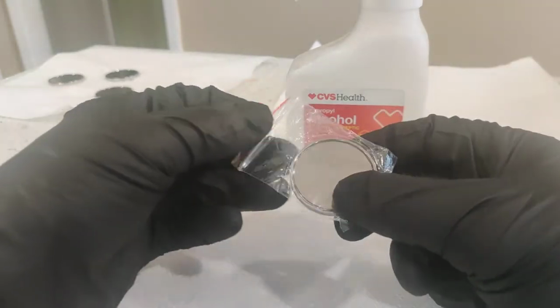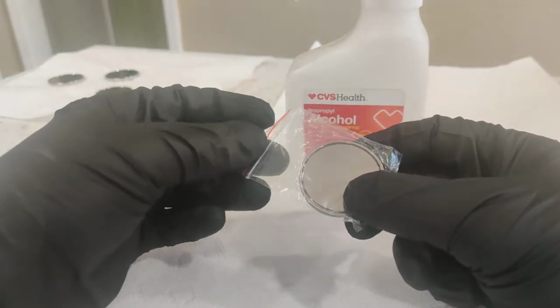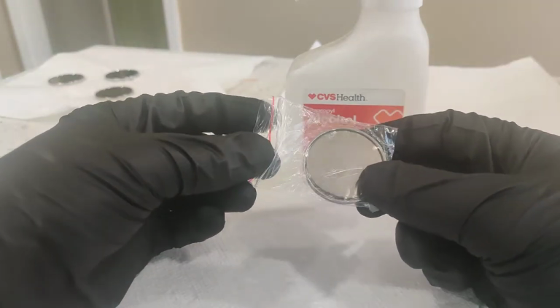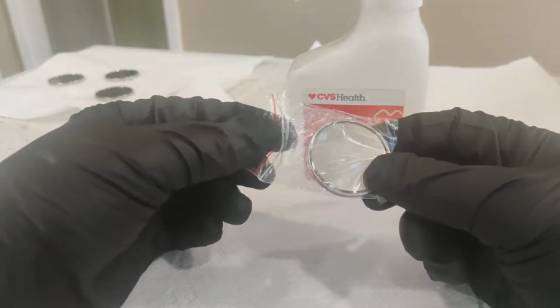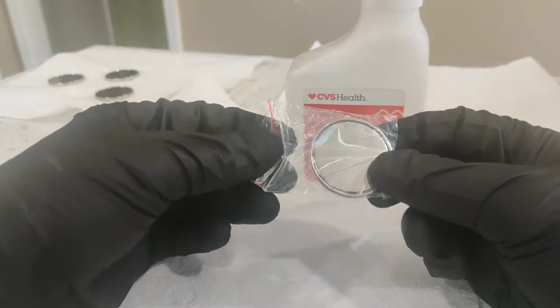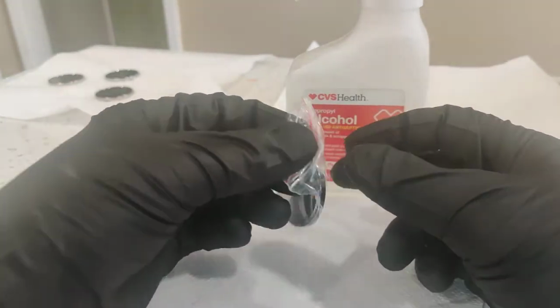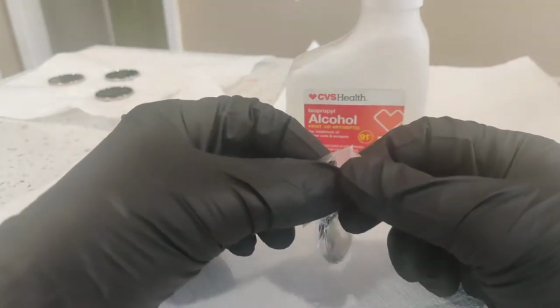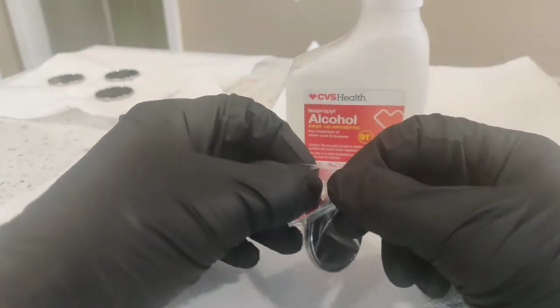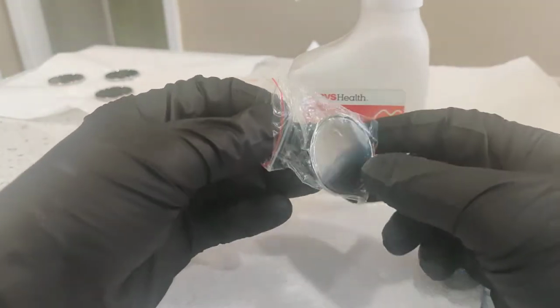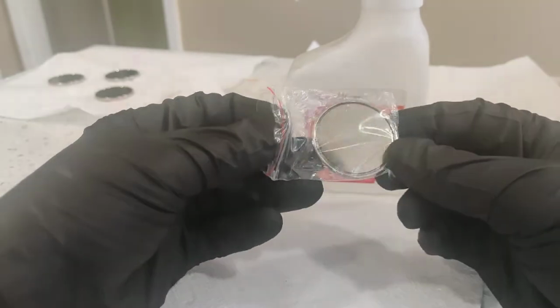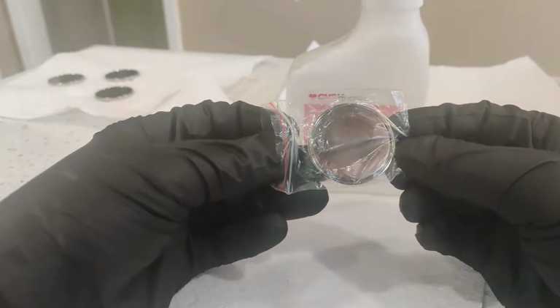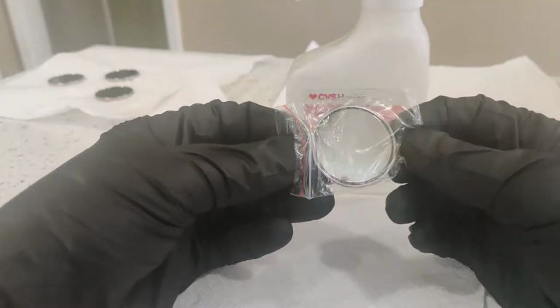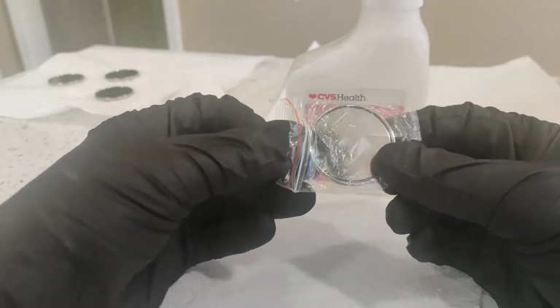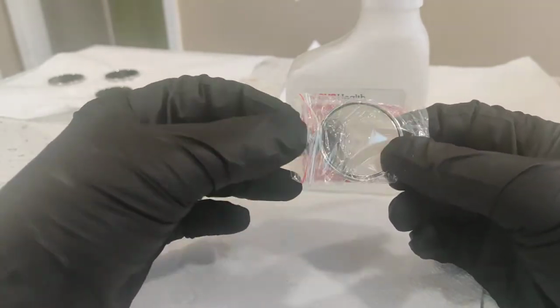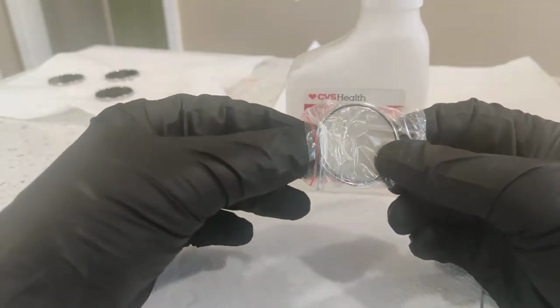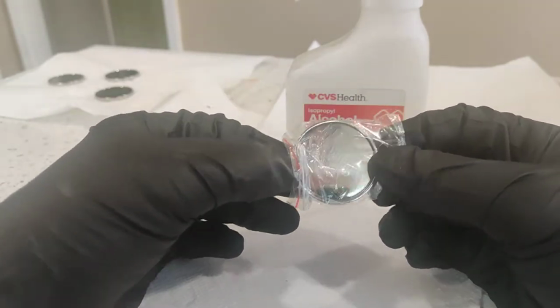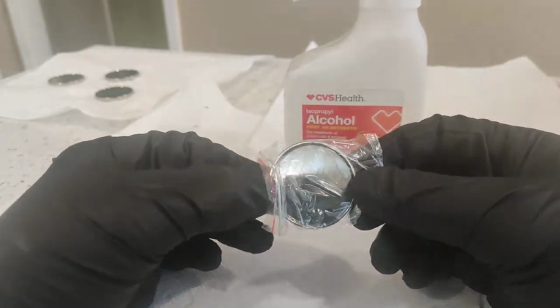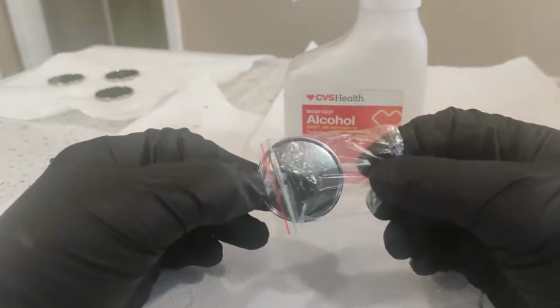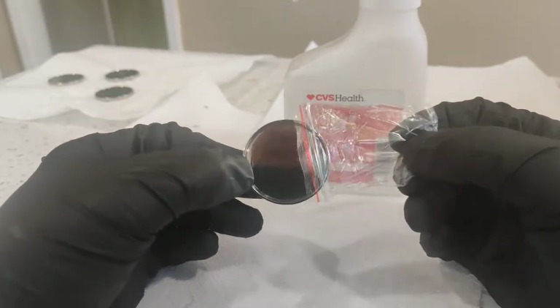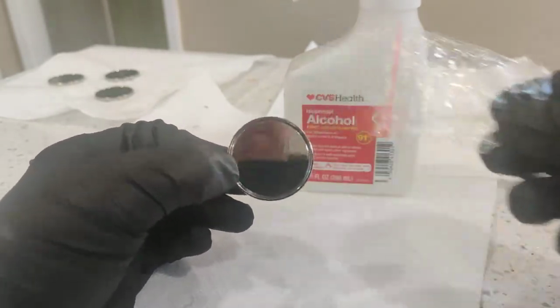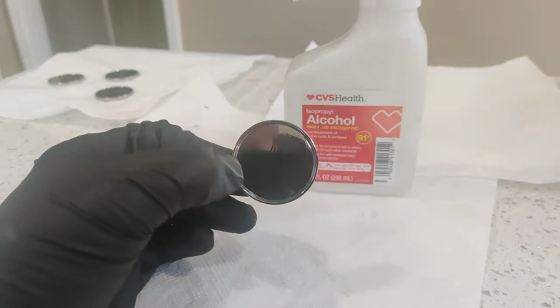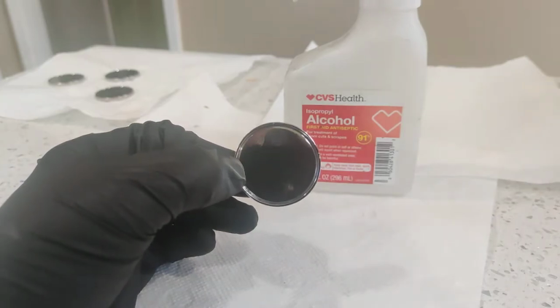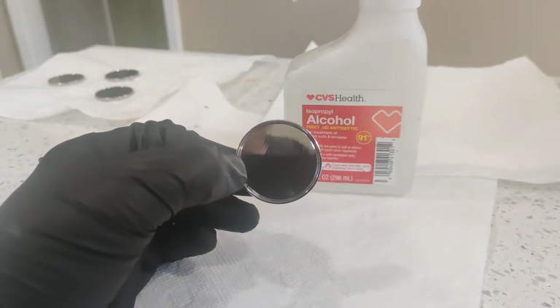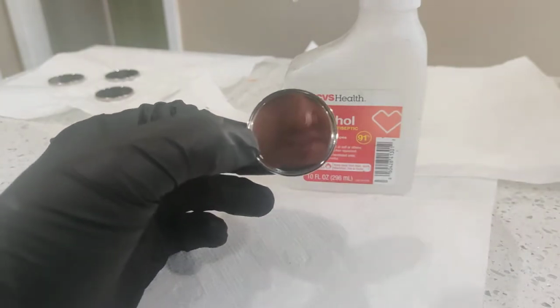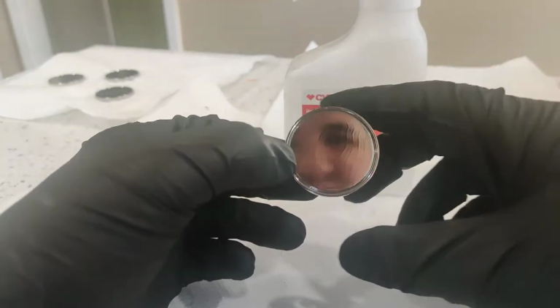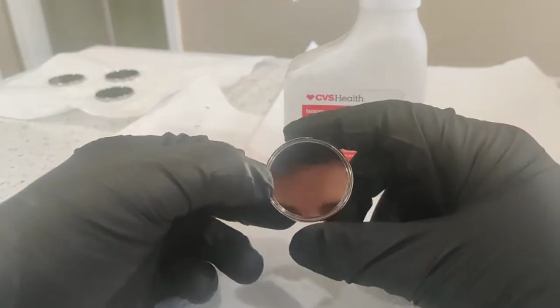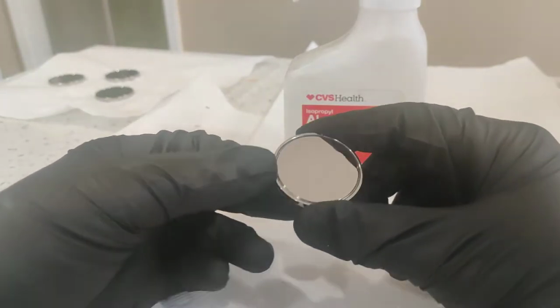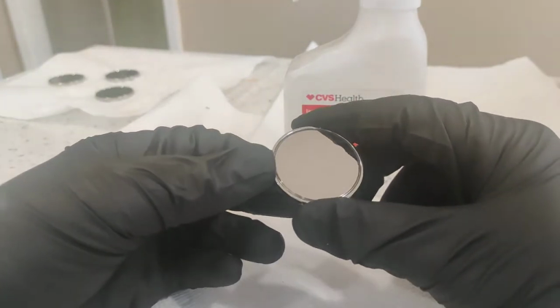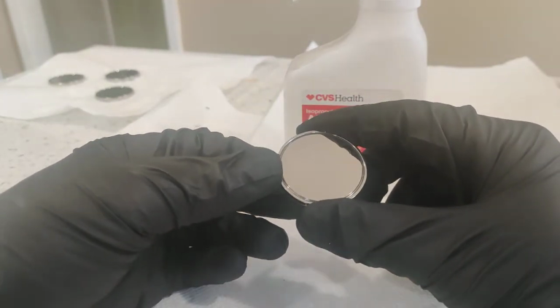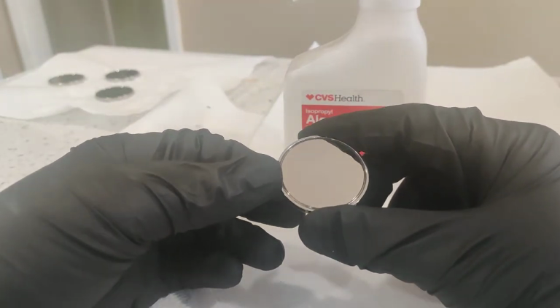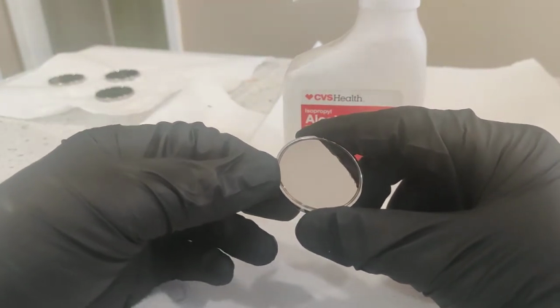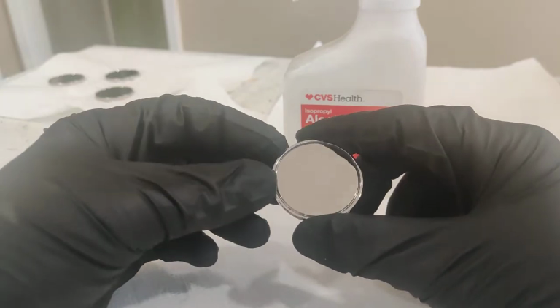It's important to always wear gloves when handling these because any contaminants, oils, and things like that on the surface will result in a splotchy color — just an ugly looking color when you start to flame it.